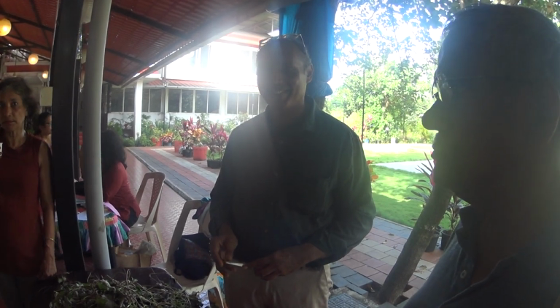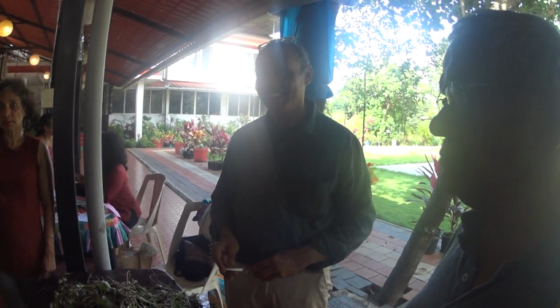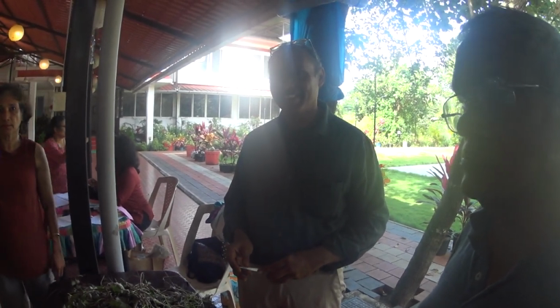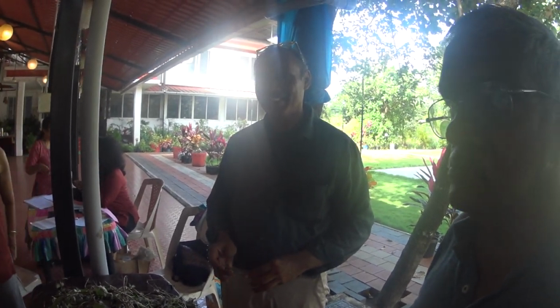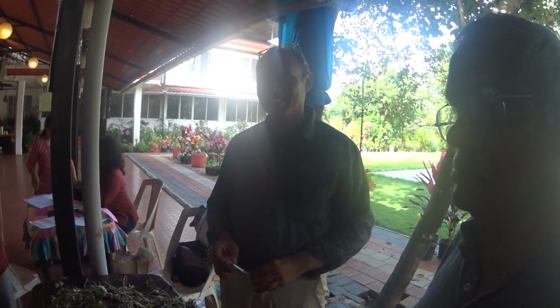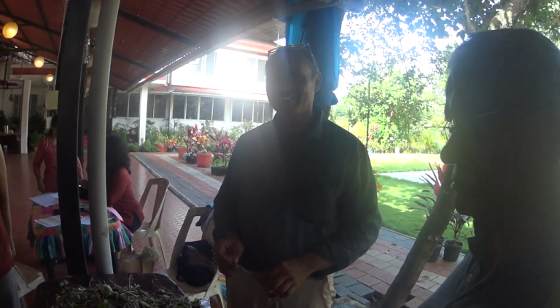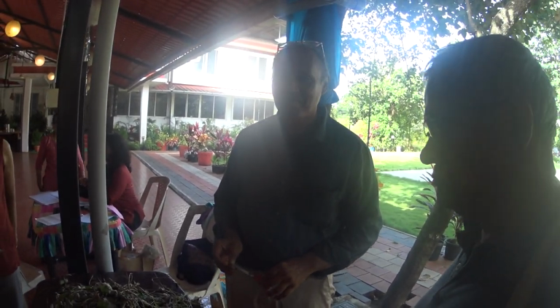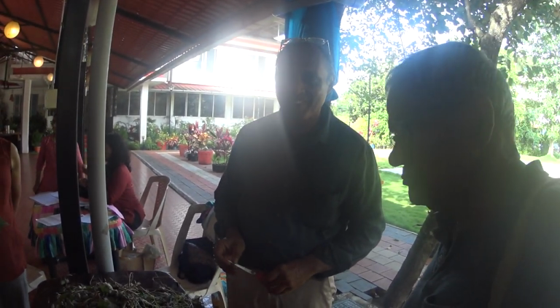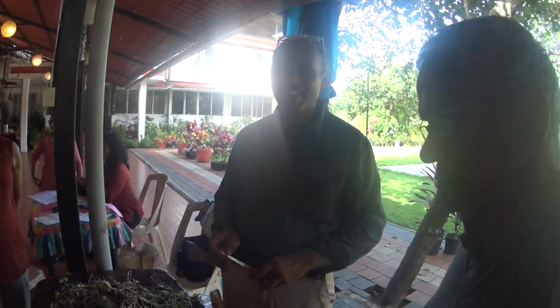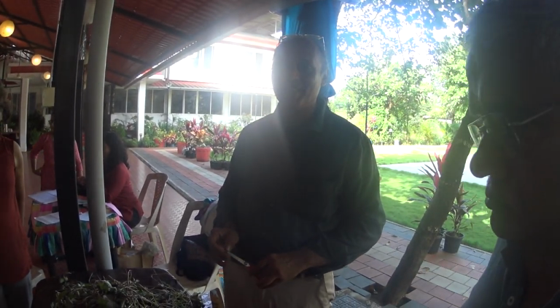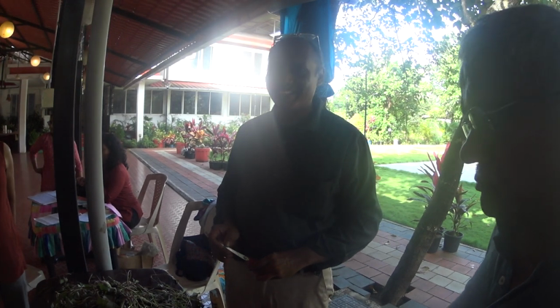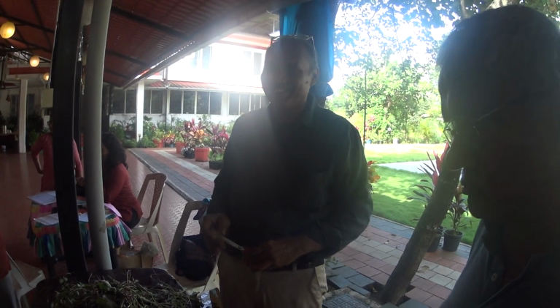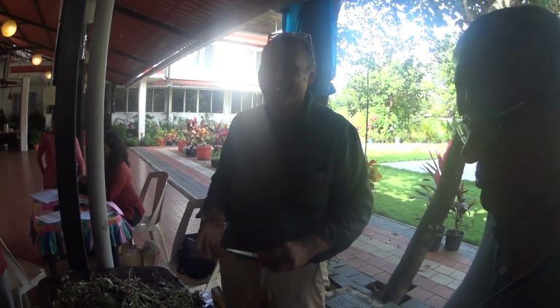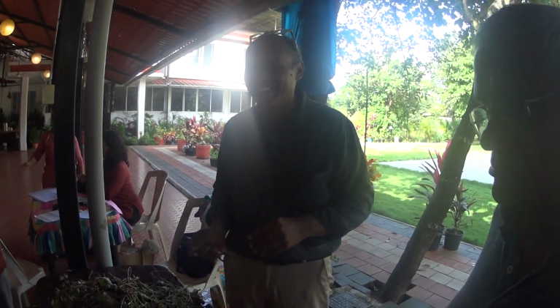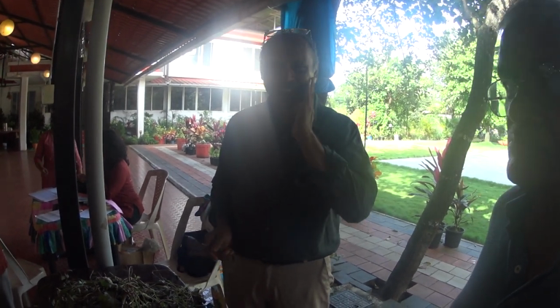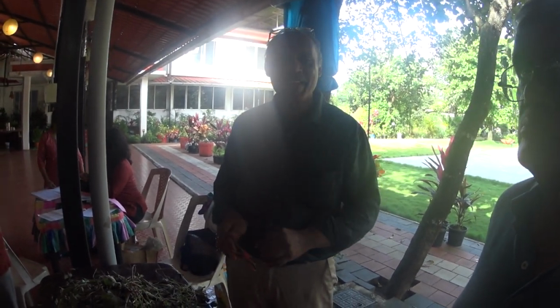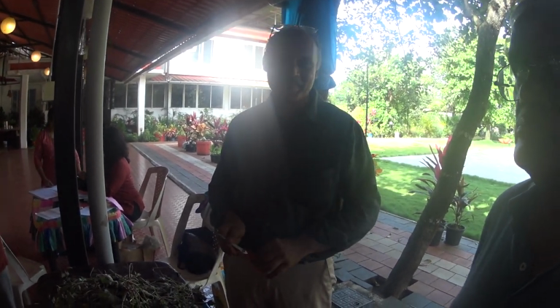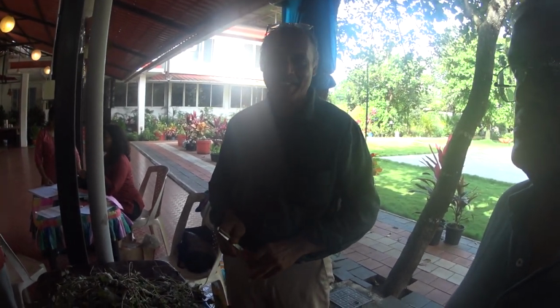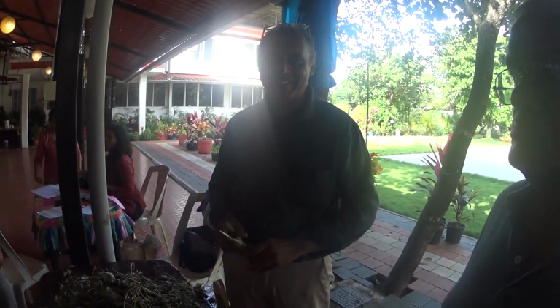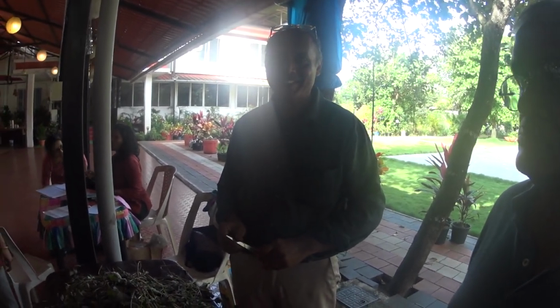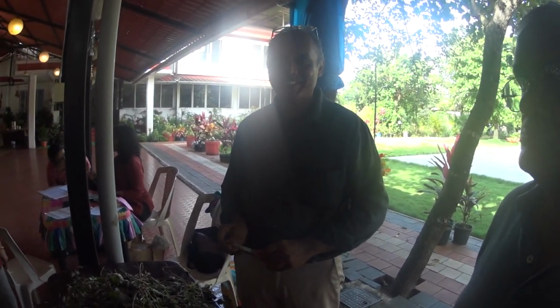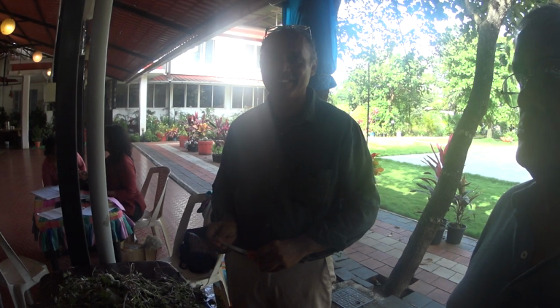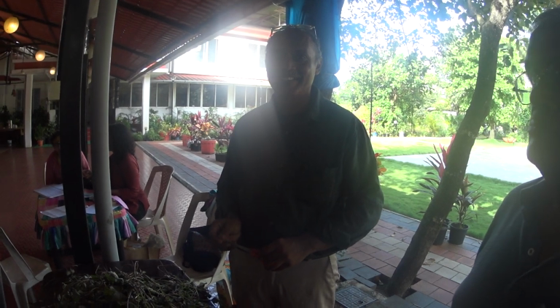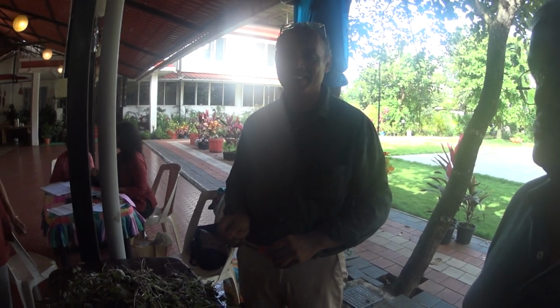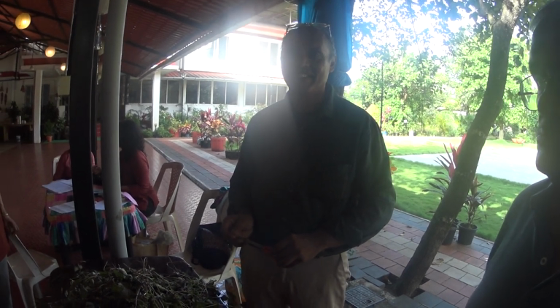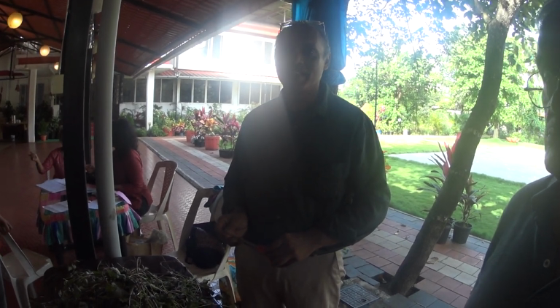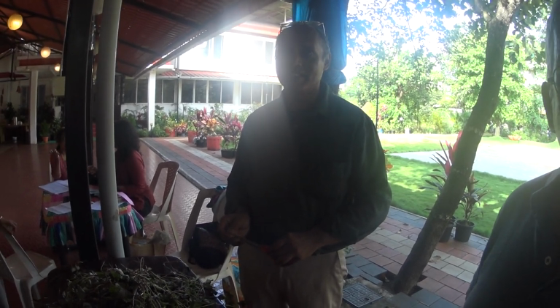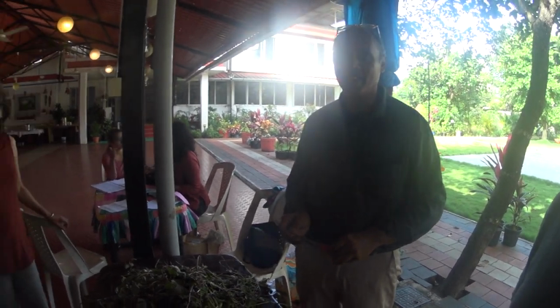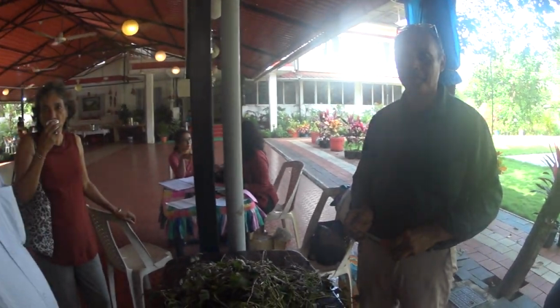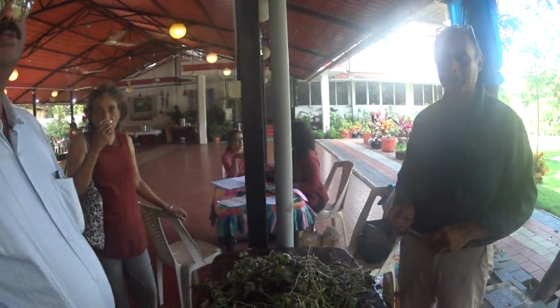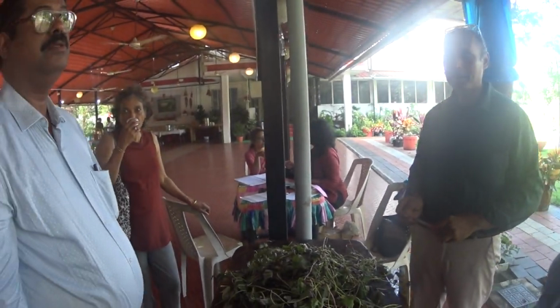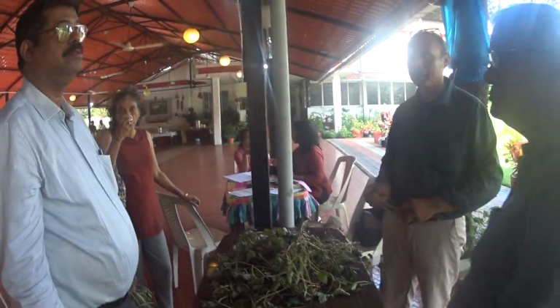What is sweet potato called in Latin? No idea, I am not into Latin. It's supposed to be very good for the eyes. It's sweet potato — Vitamin A.